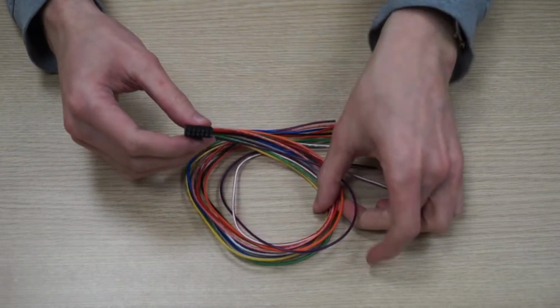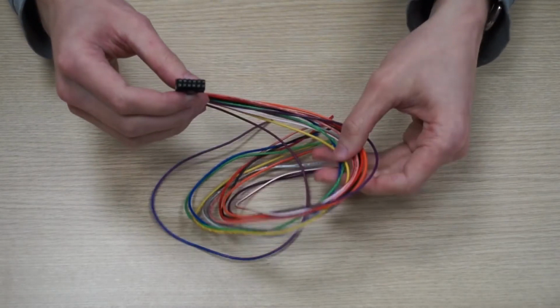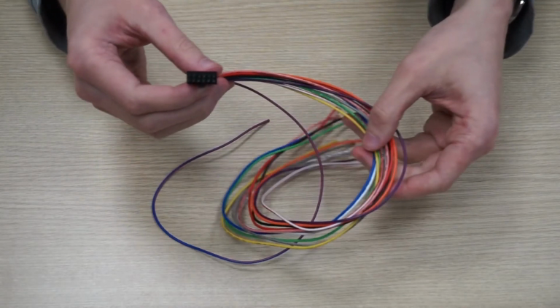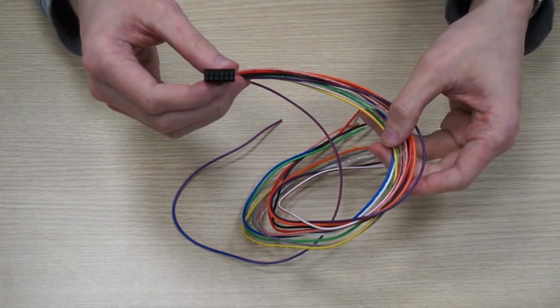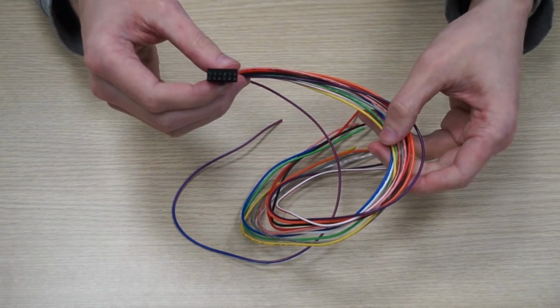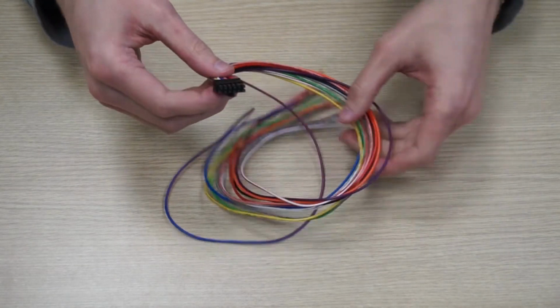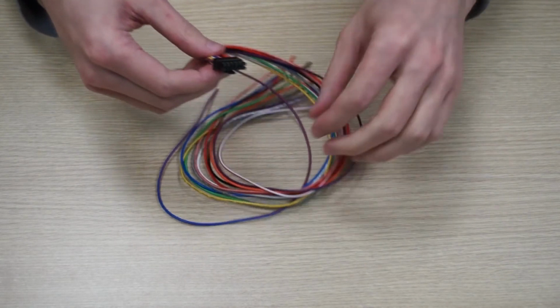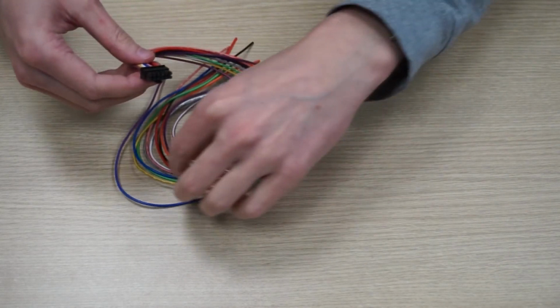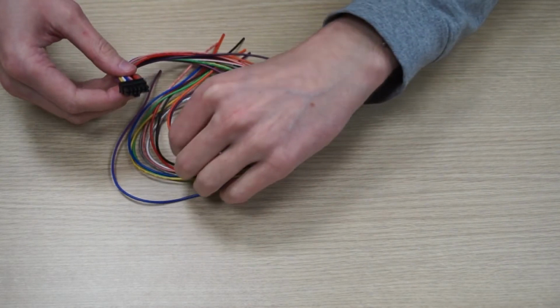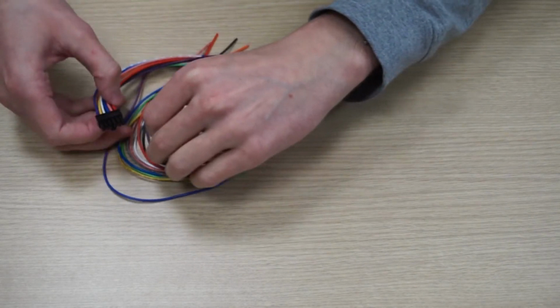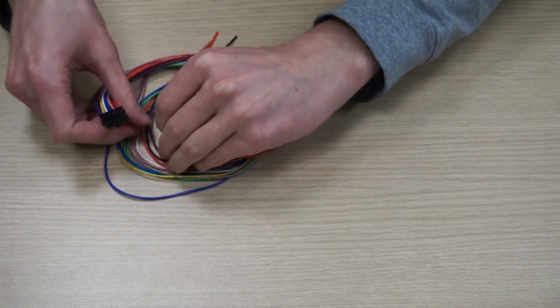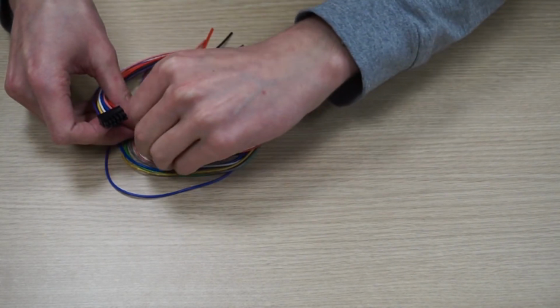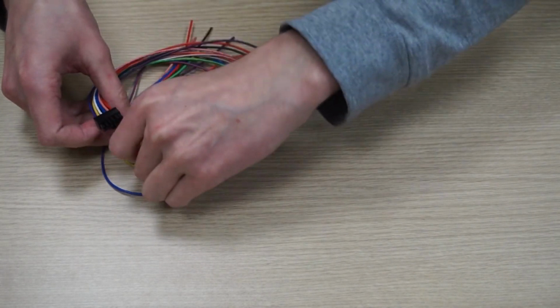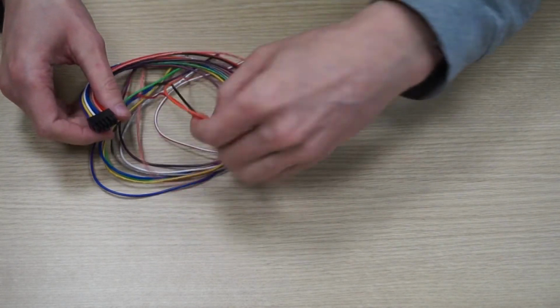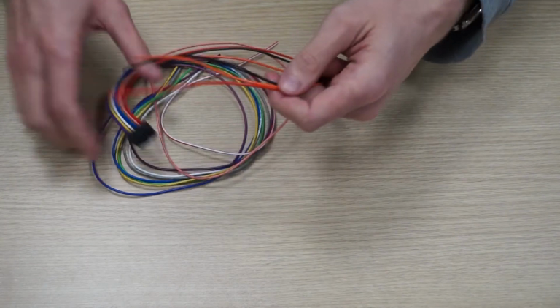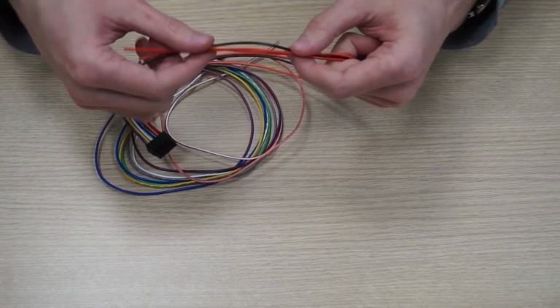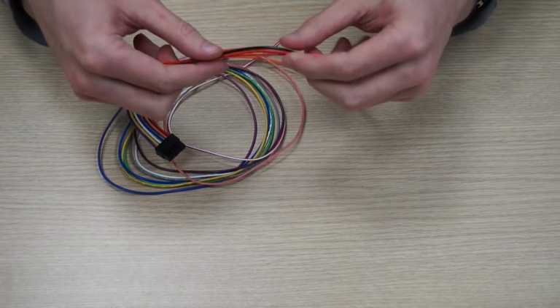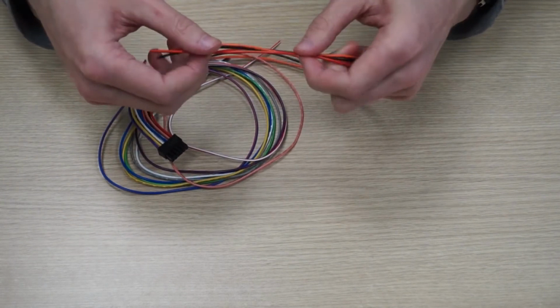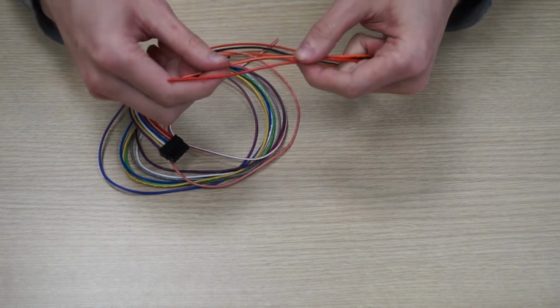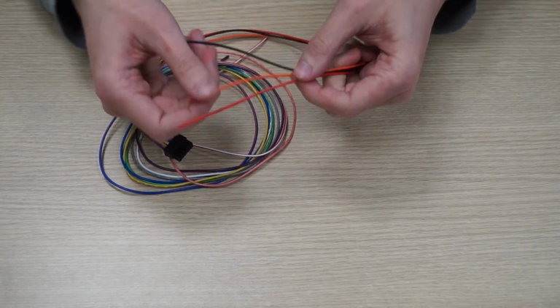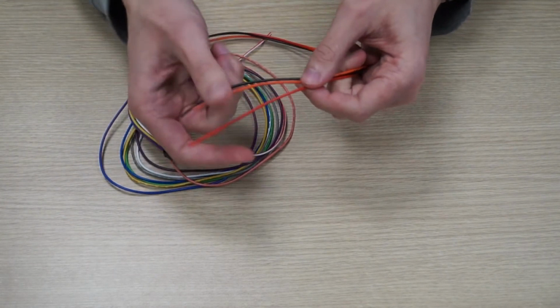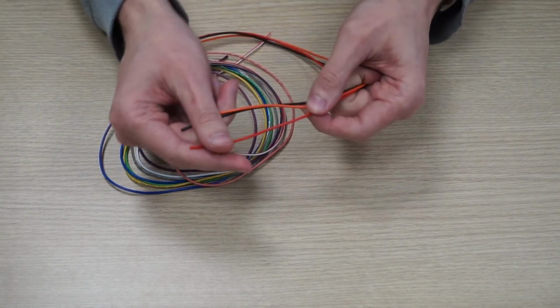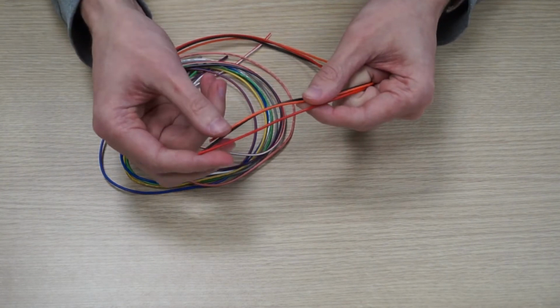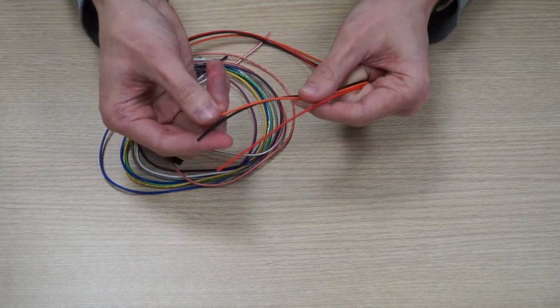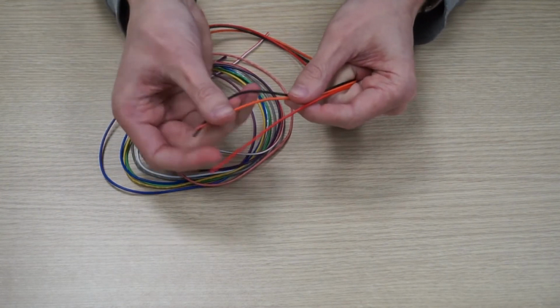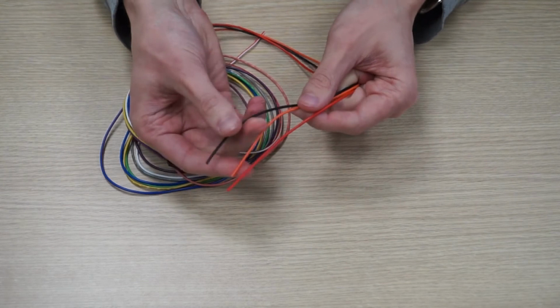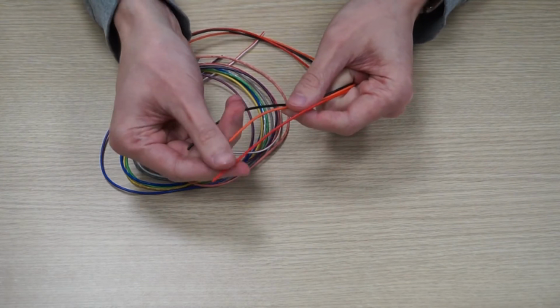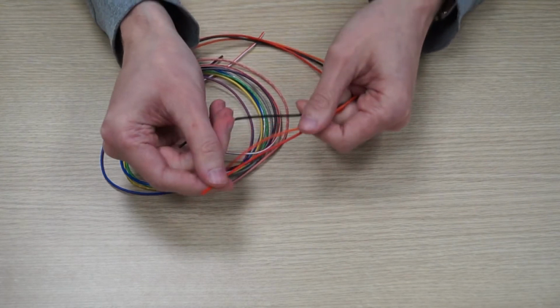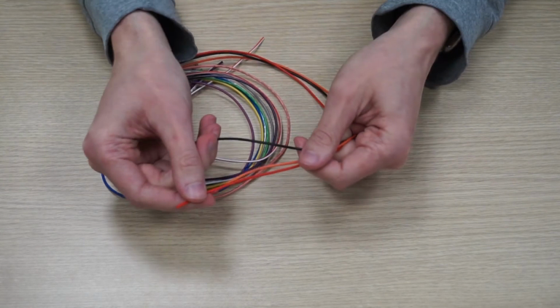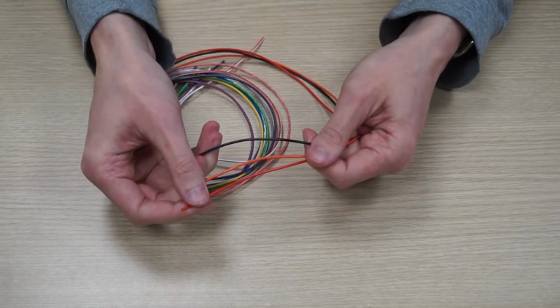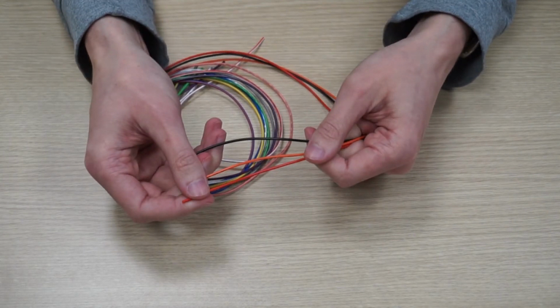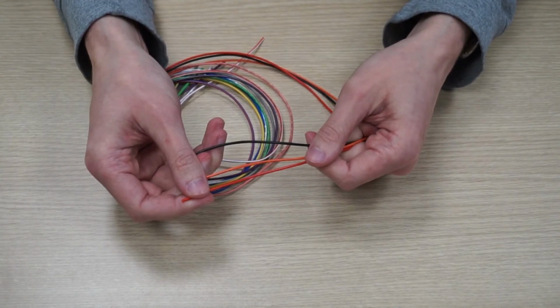Take the 12 pin connector and find the red and black wires attached to the 1st and 2nd pins. These are the power supply wires for the FM device. We will also need the orange digital output wire, which is attached to the 10th pin of the 12 pin connector.